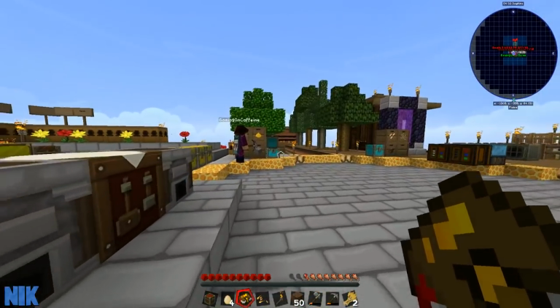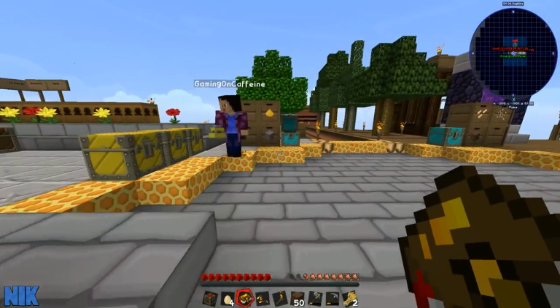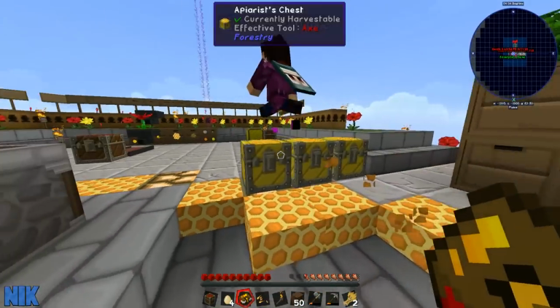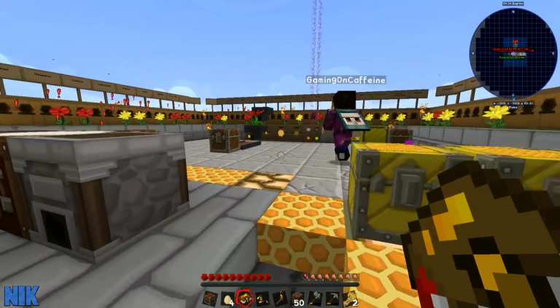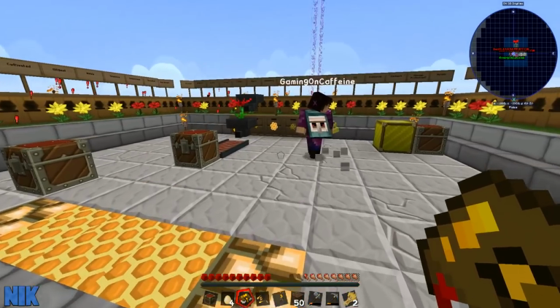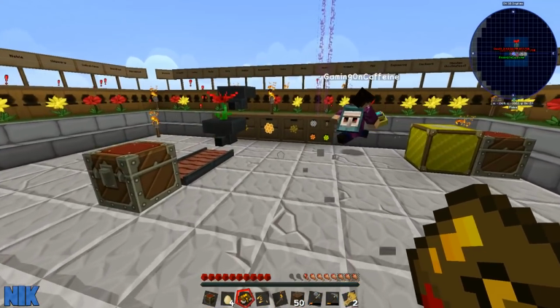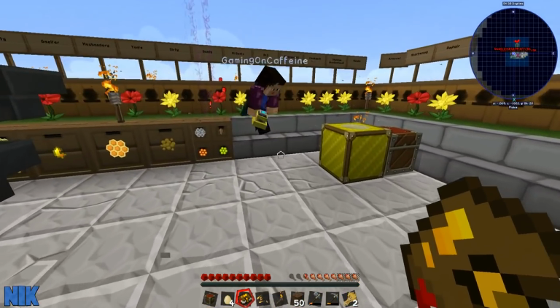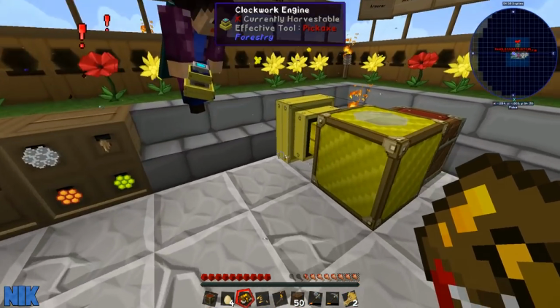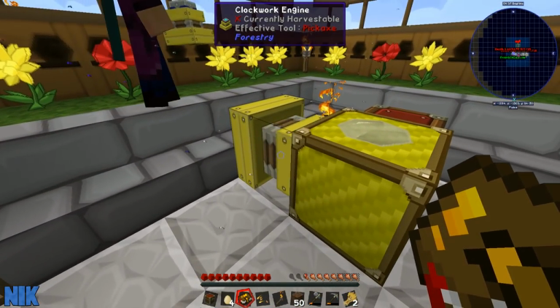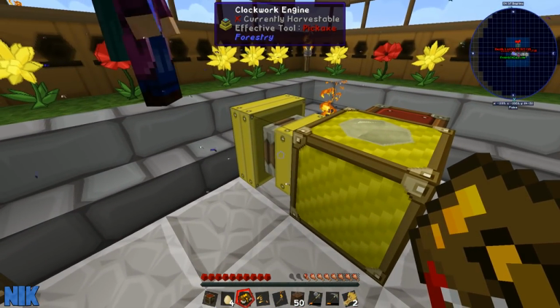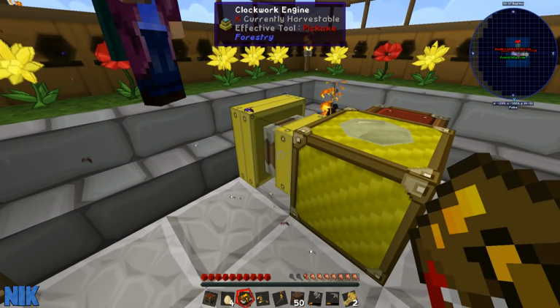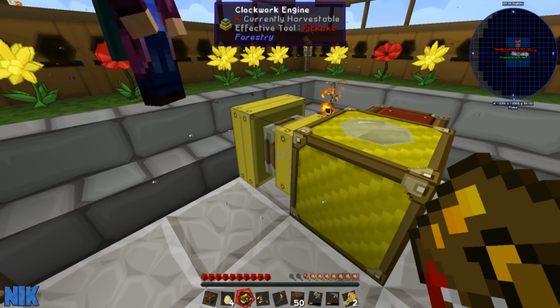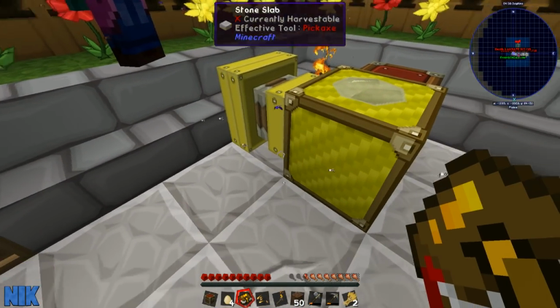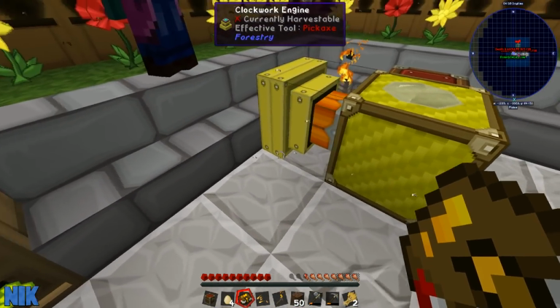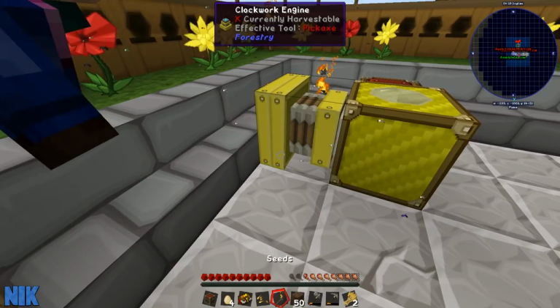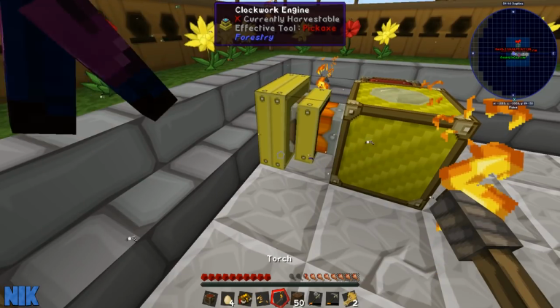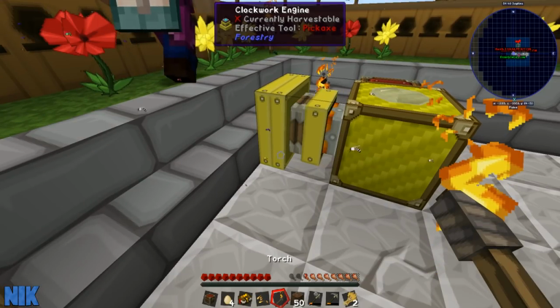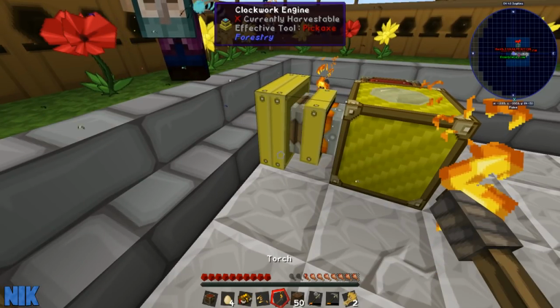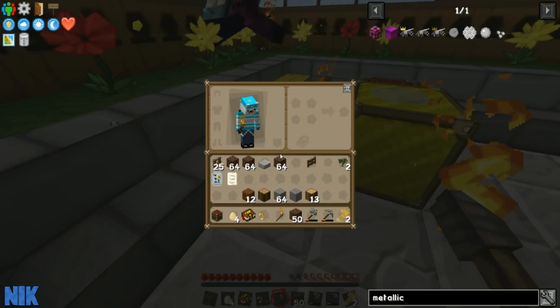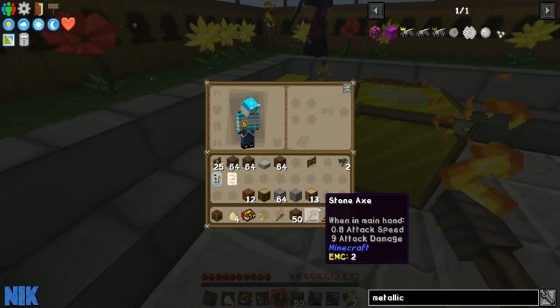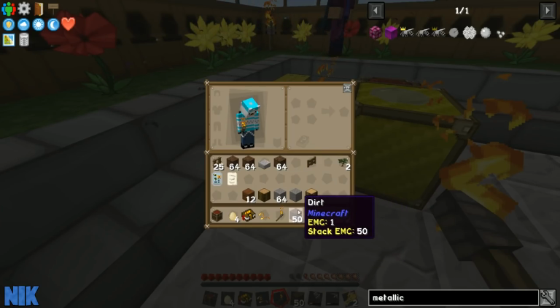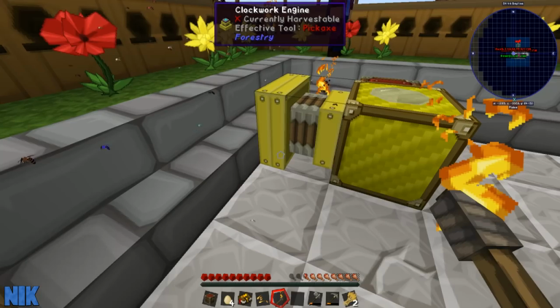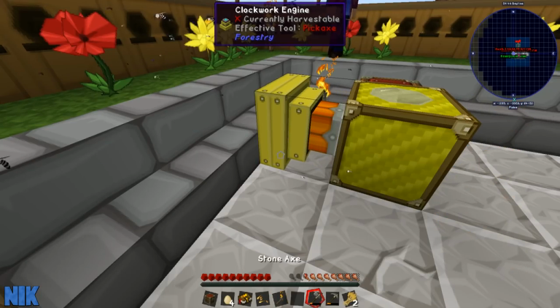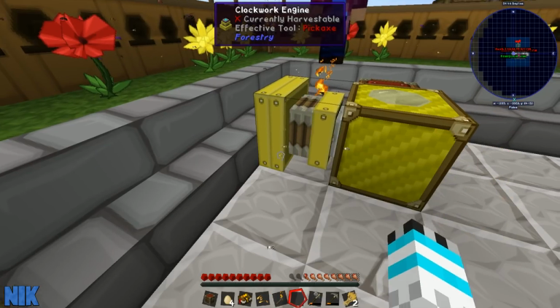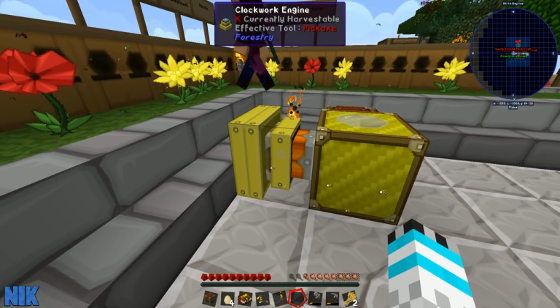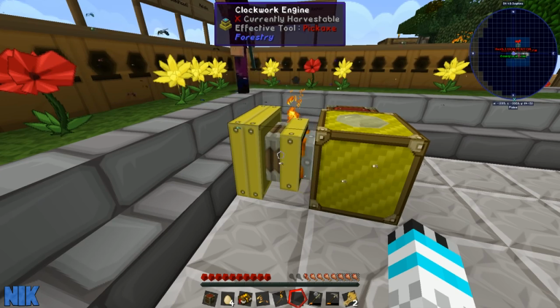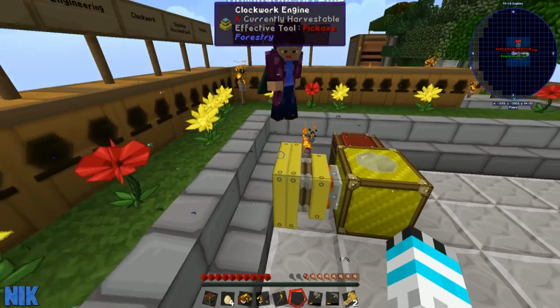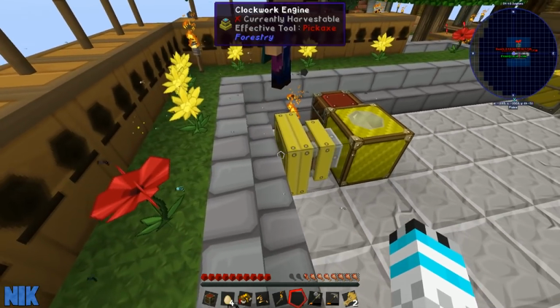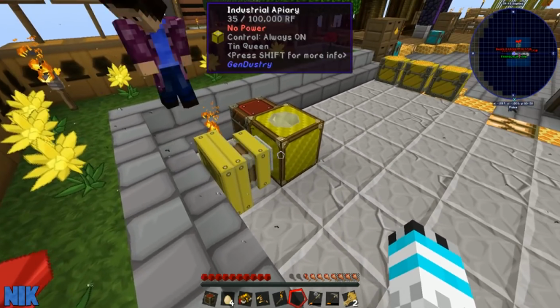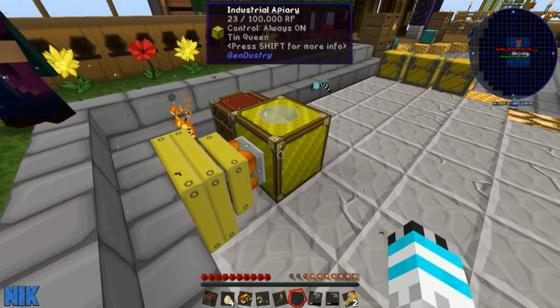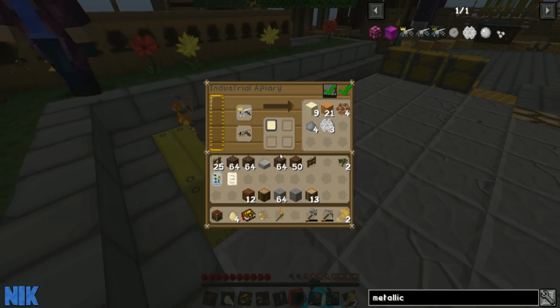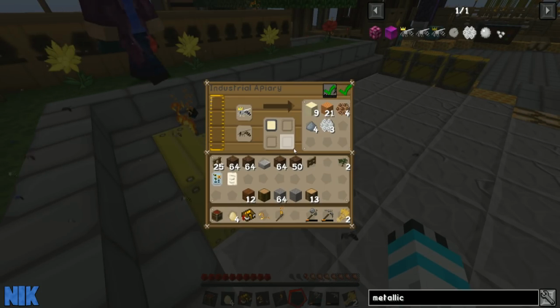Basically, this is the Clockwork engine, and you right-click to wind it up, right? Normally you have to right-click to wind it up and it'll go. But the Clockwork bees, Nick, they do it for you. They do the wind thing if they're nearby.